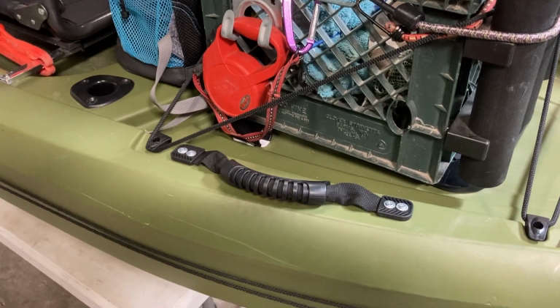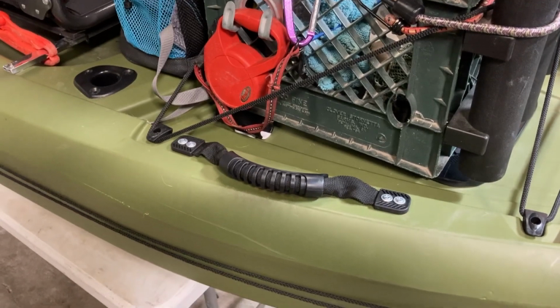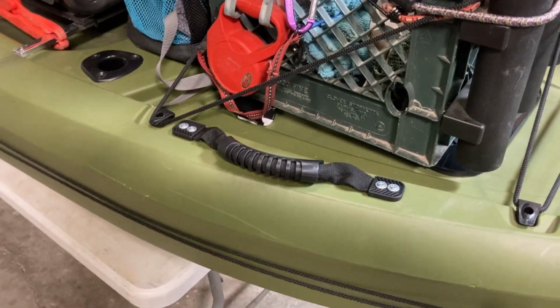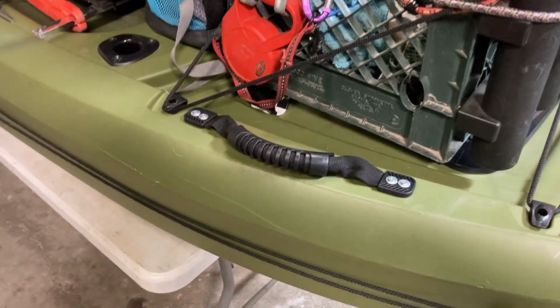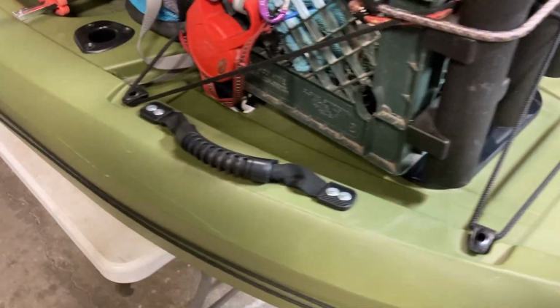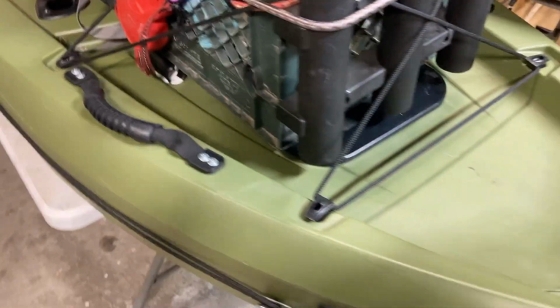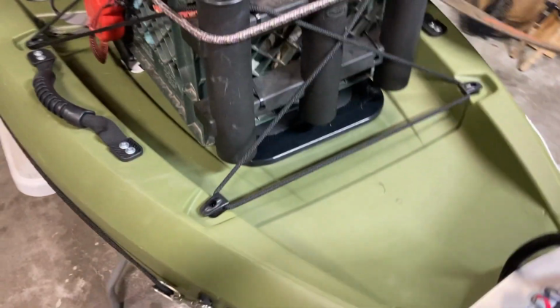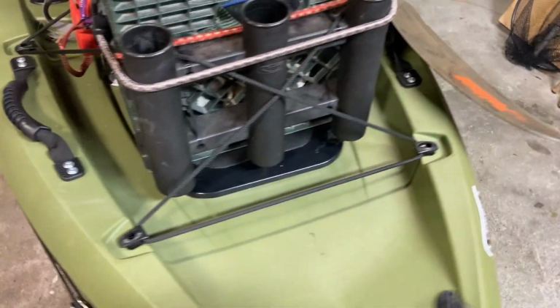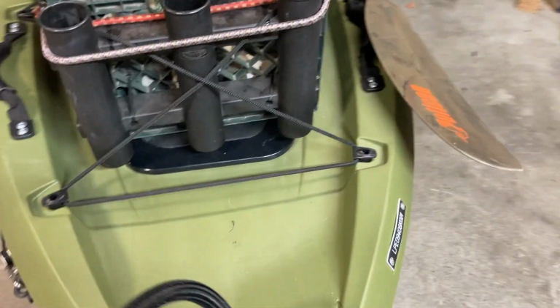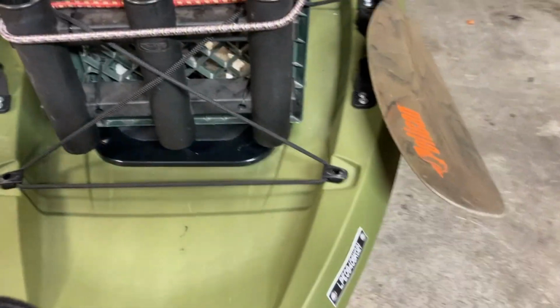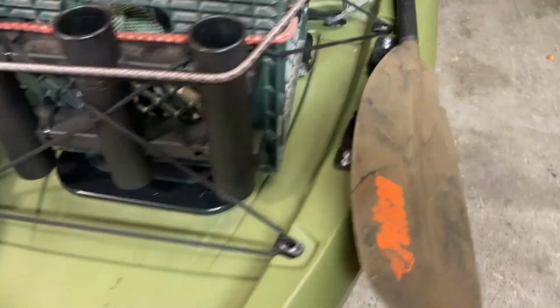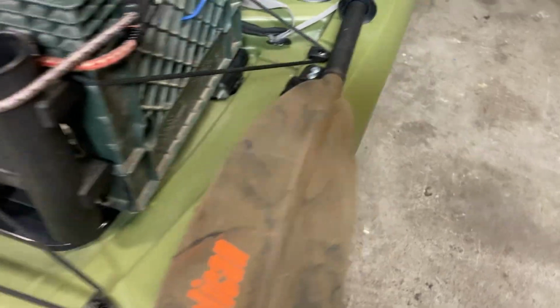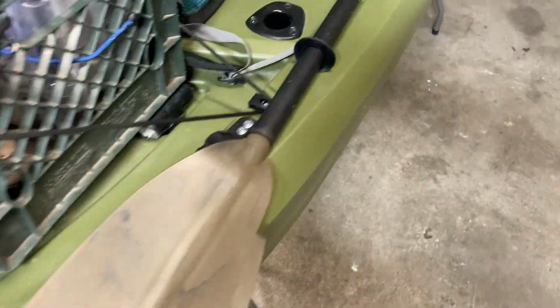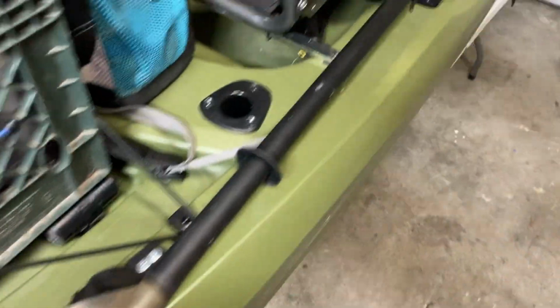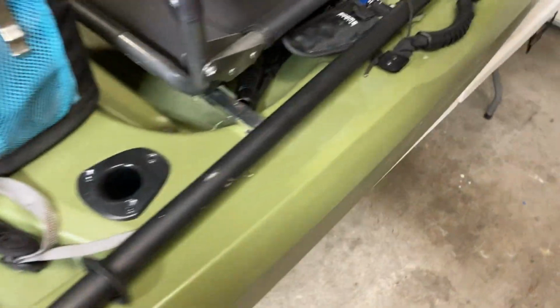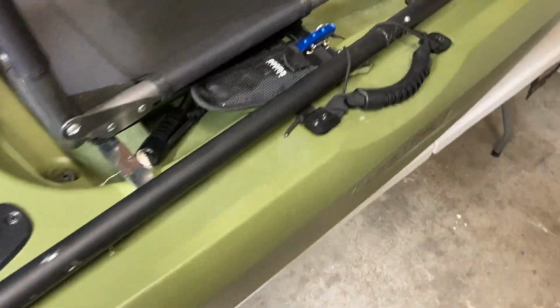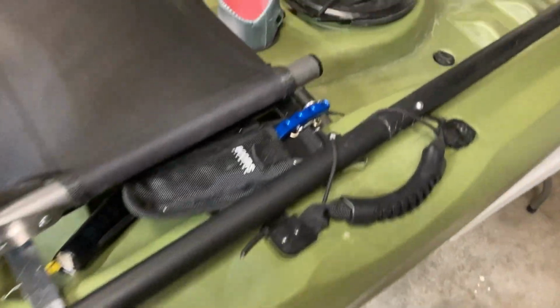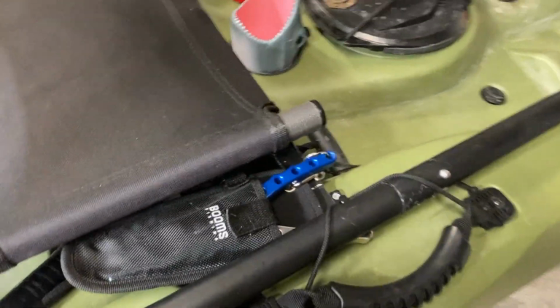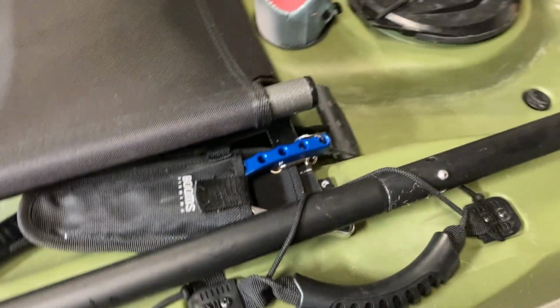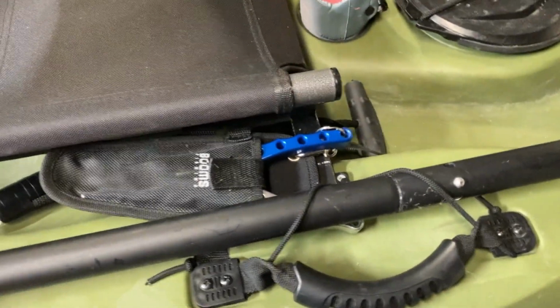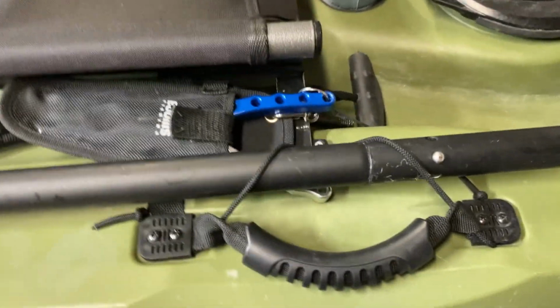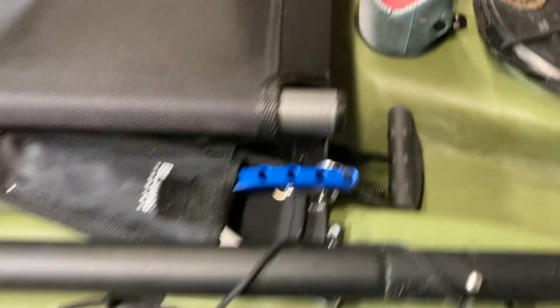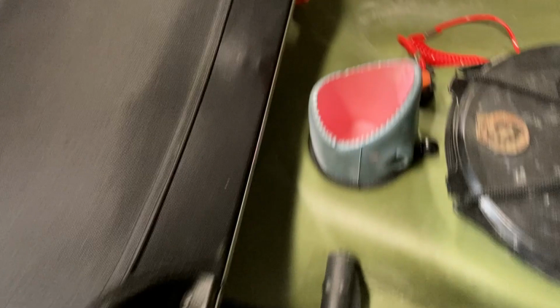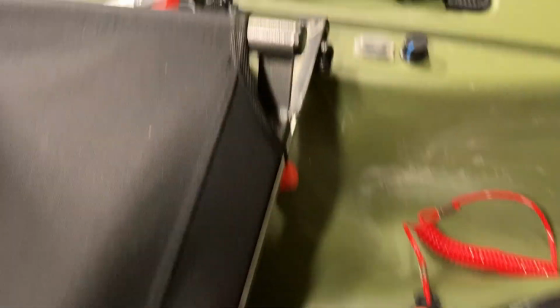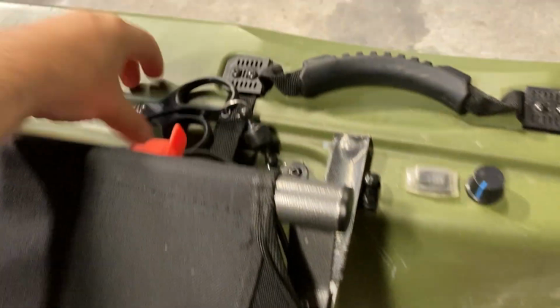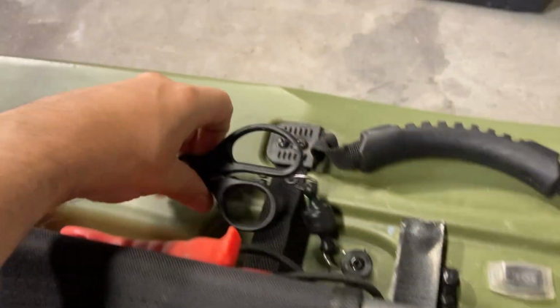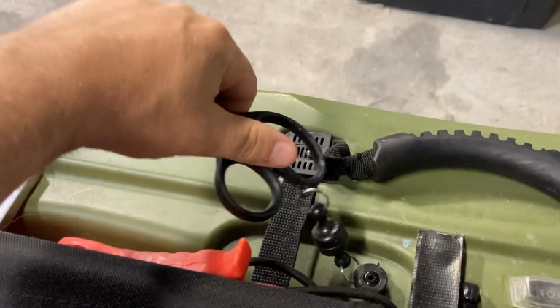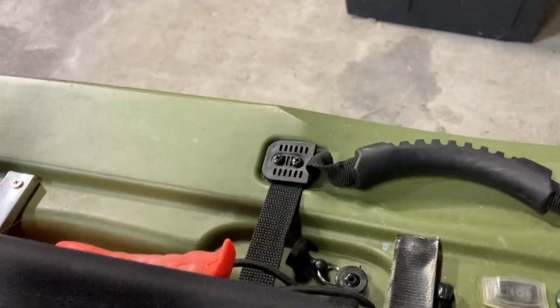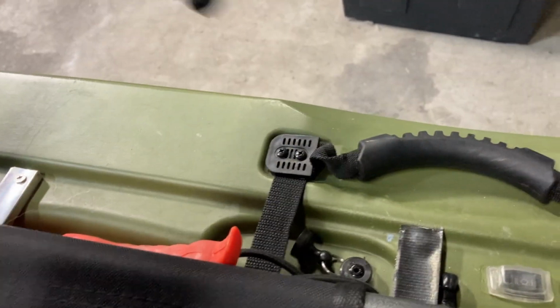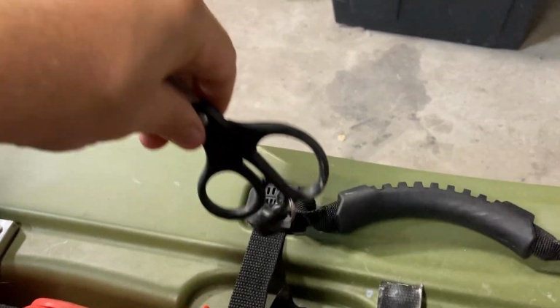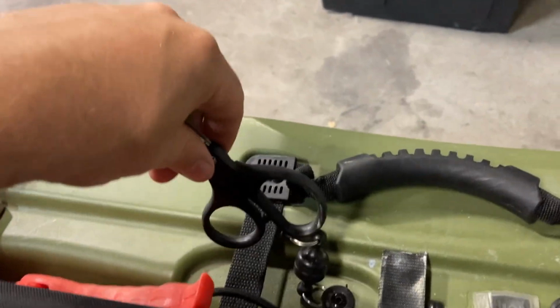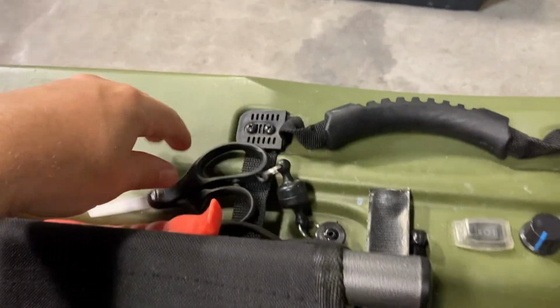I'm going to add these additional handles in the back just to help for ease of transport. Got some tools mounted over here — this one's nice with the magnetic thing for braid cutters.